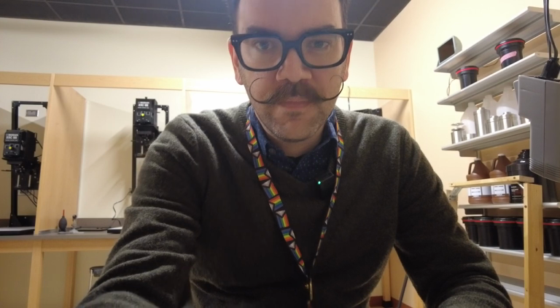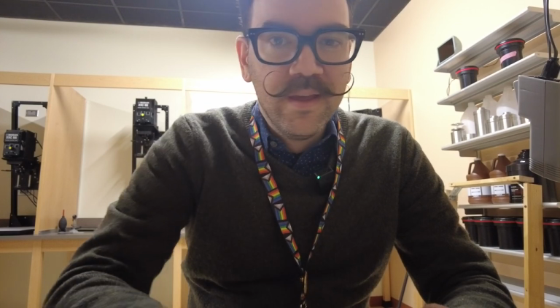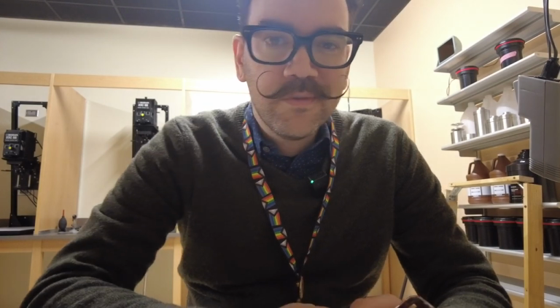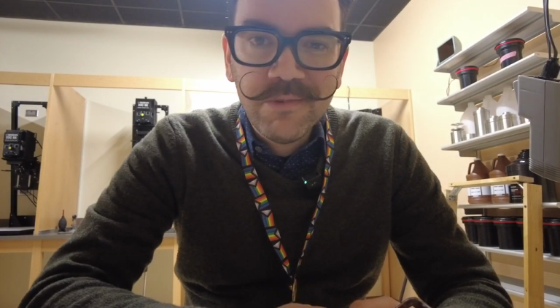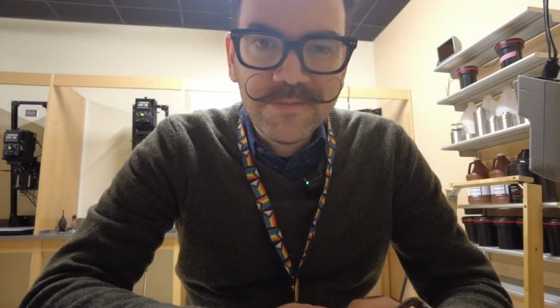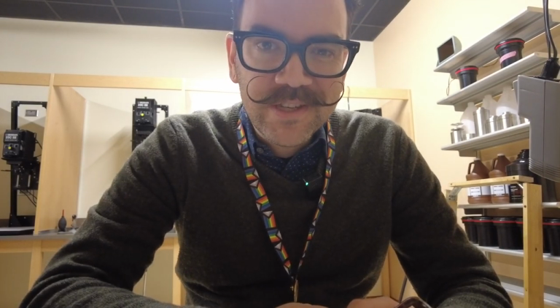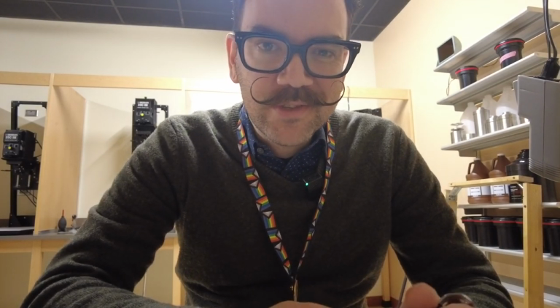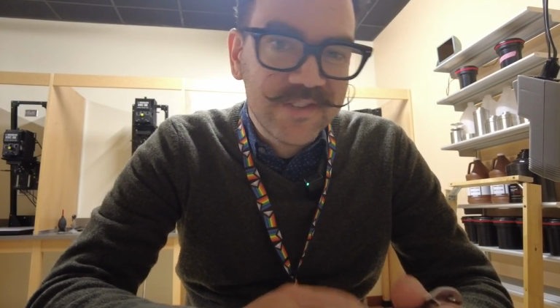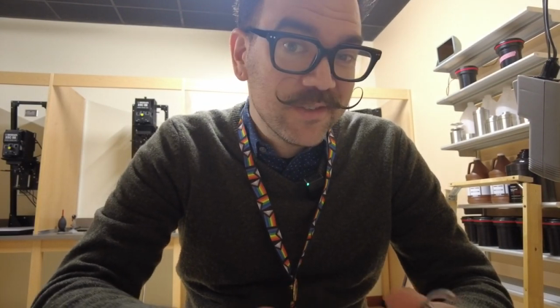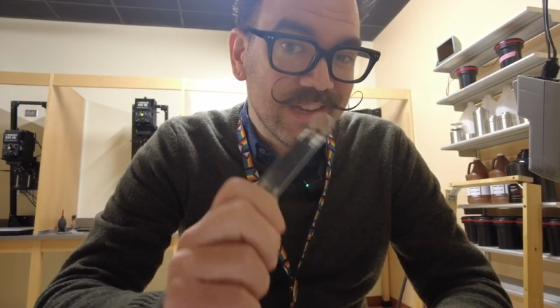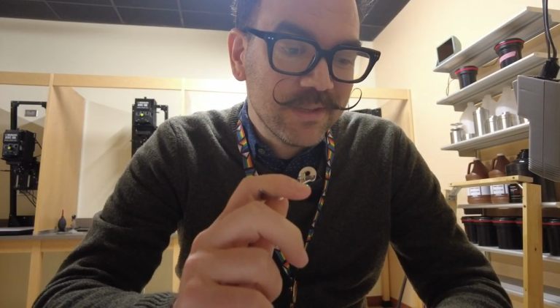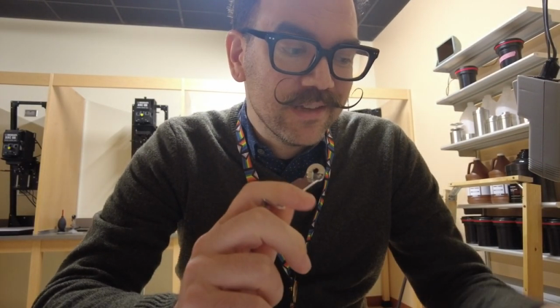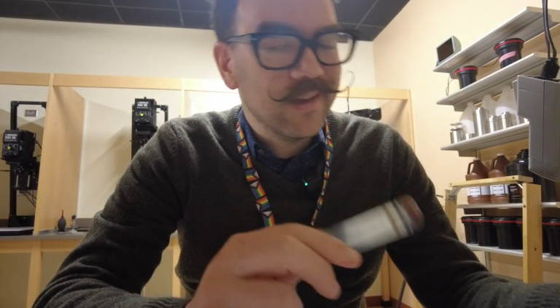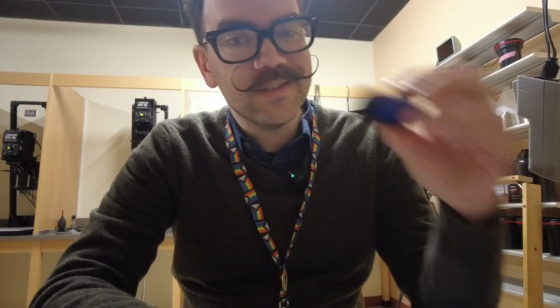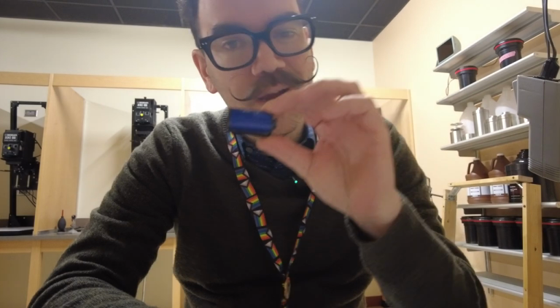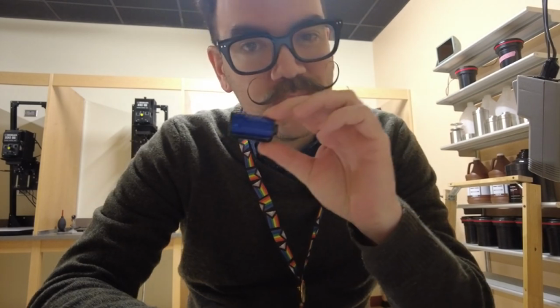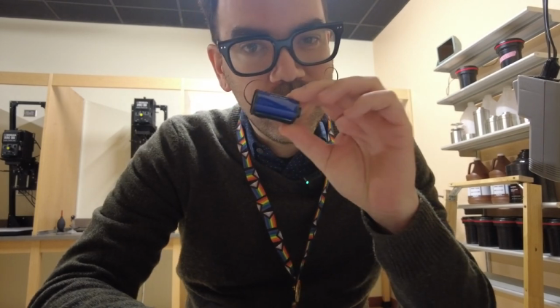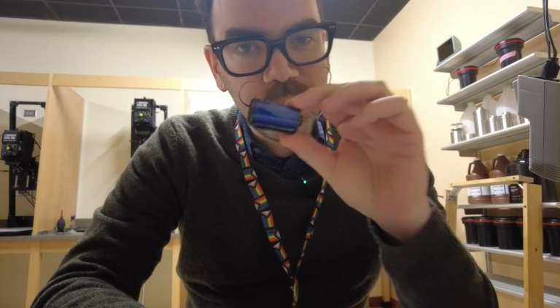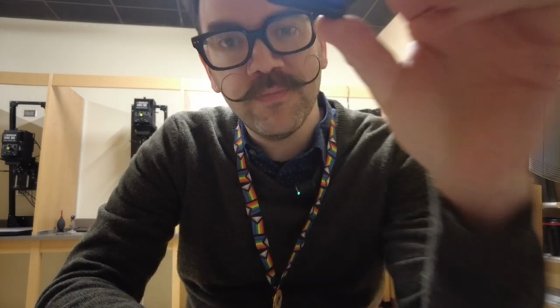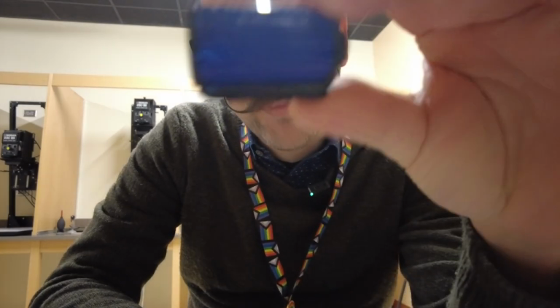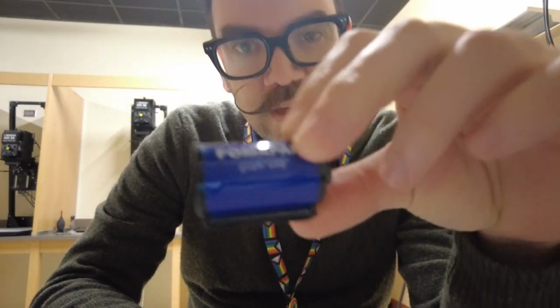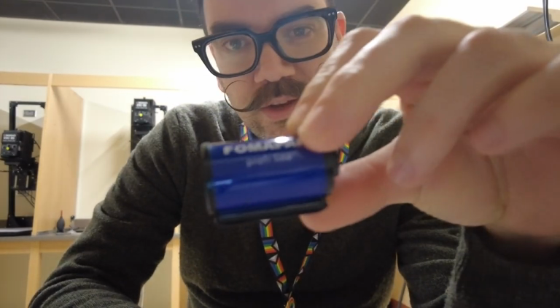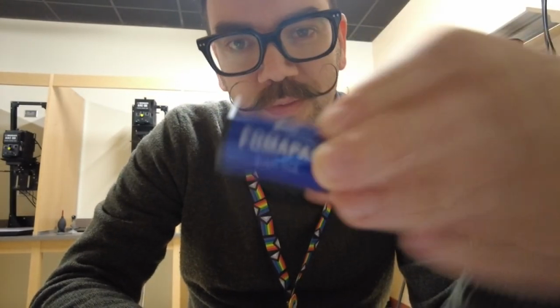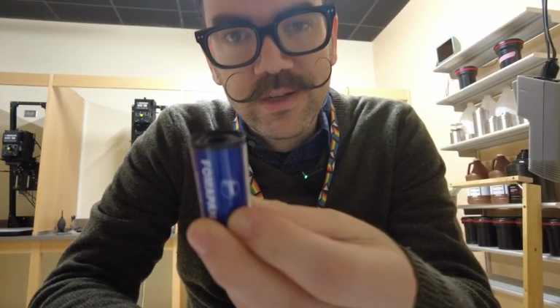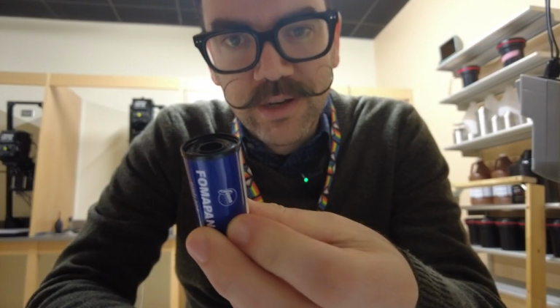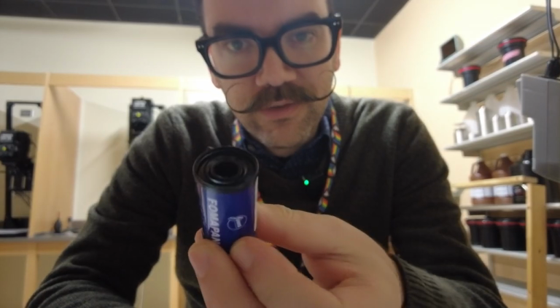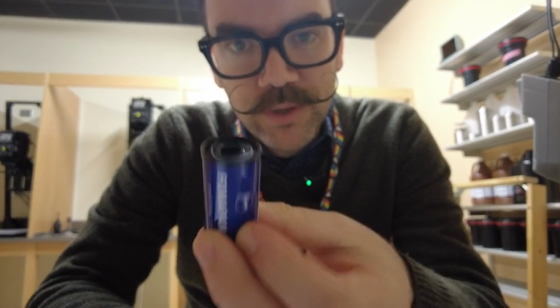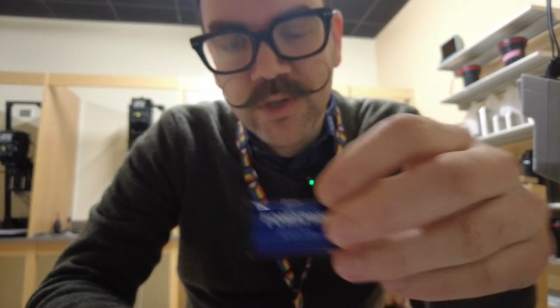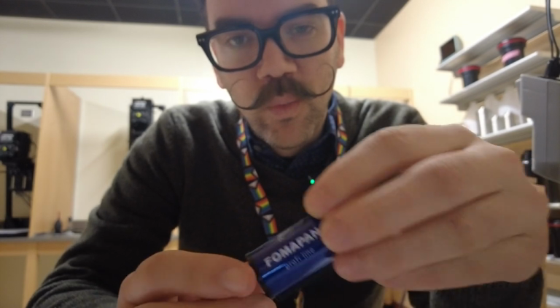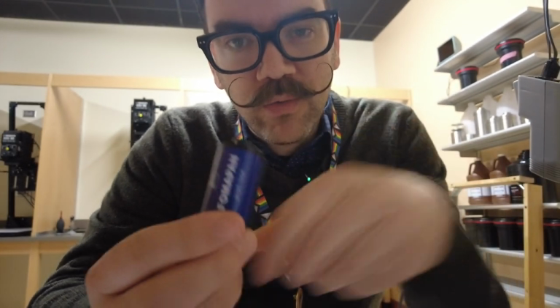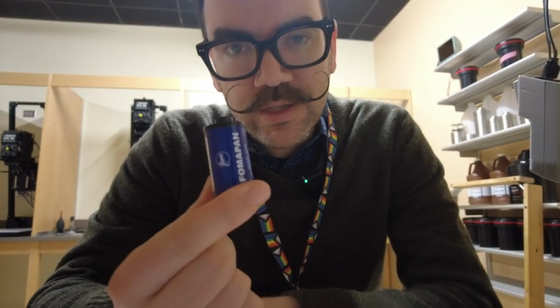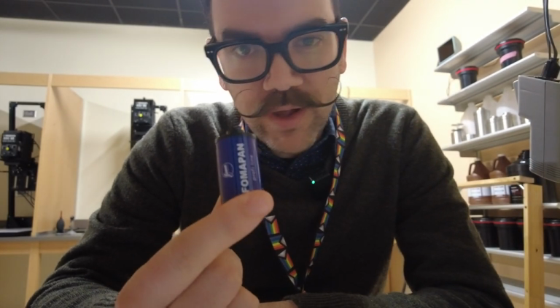Hello everybody and welcome to Mr. Stansfield's education videos. Today we're going to be taking a look at how to open up your film canister, your film cartridge, when you're ready to develop.